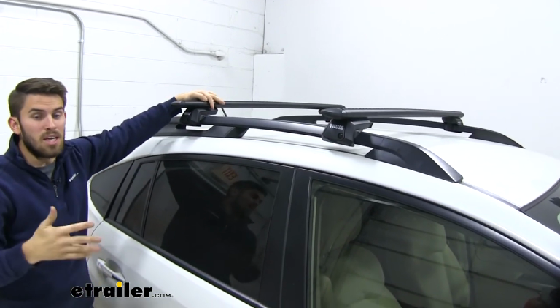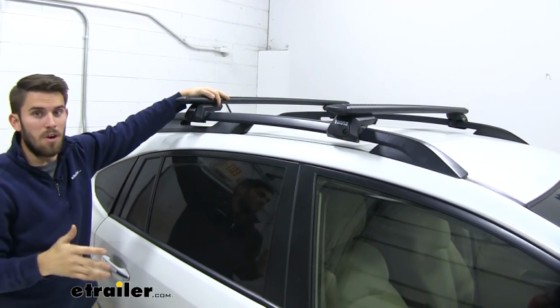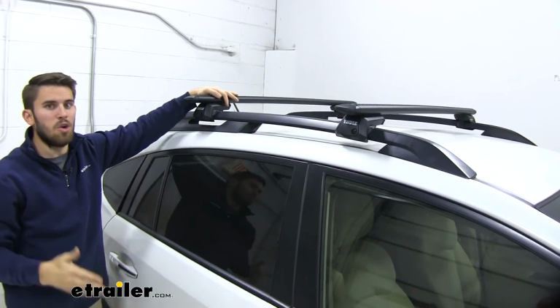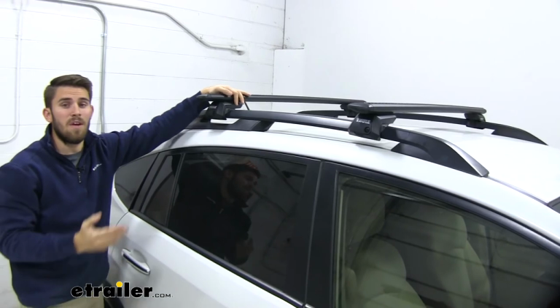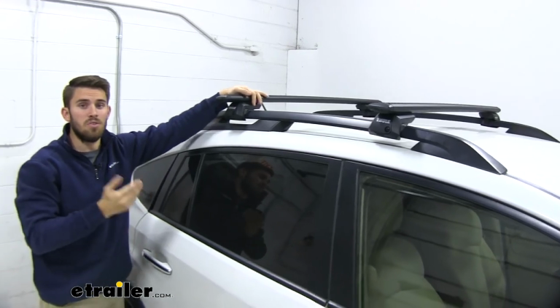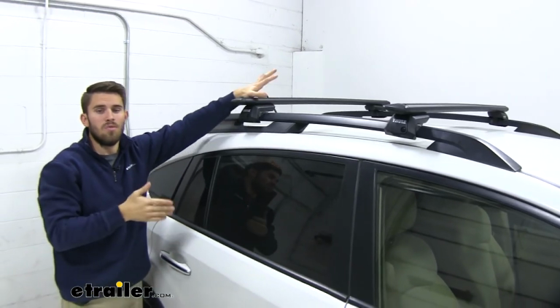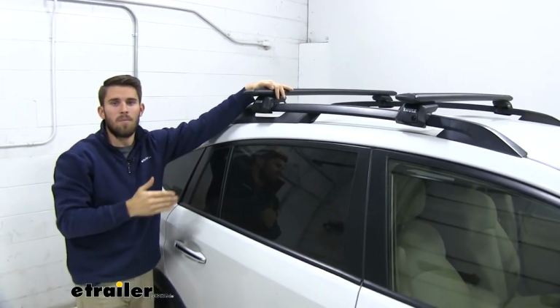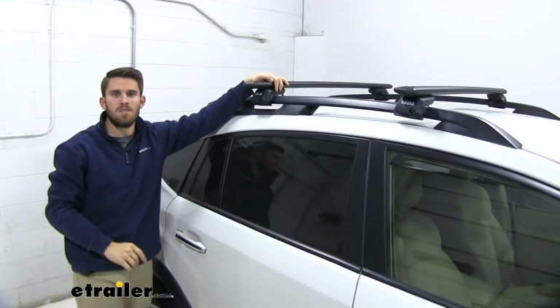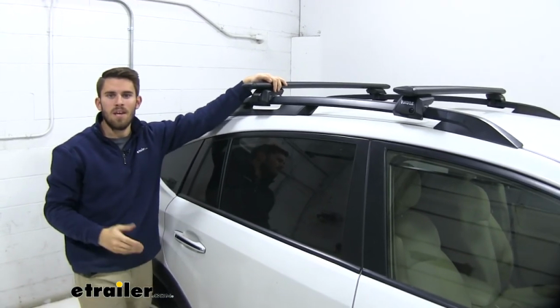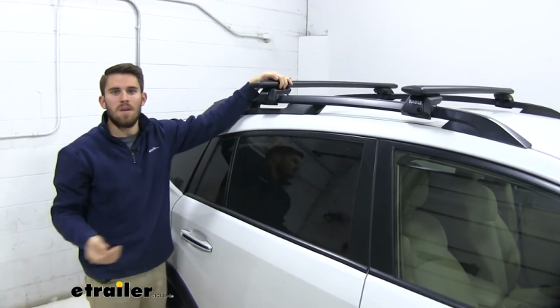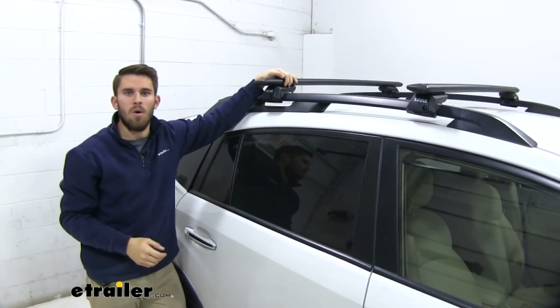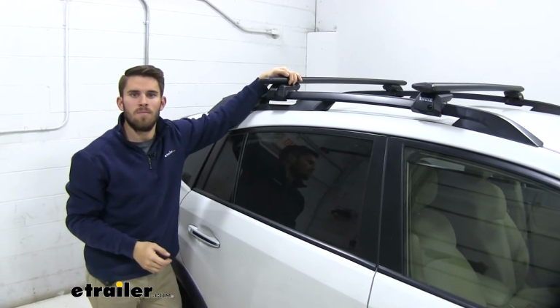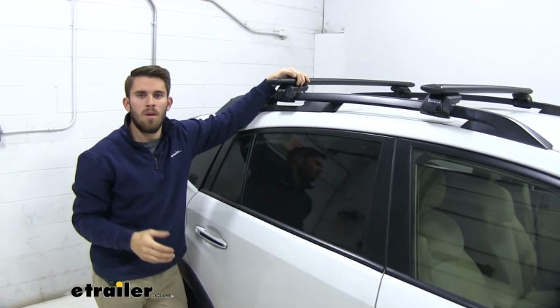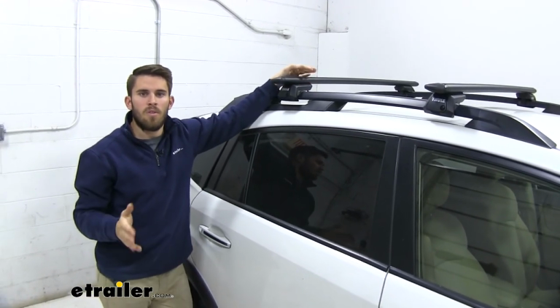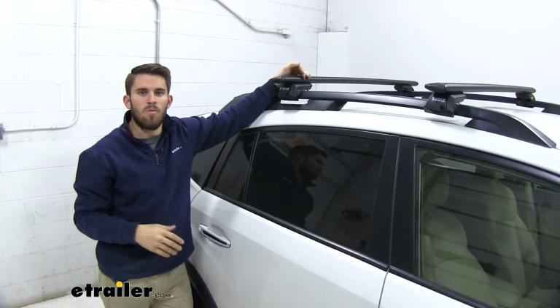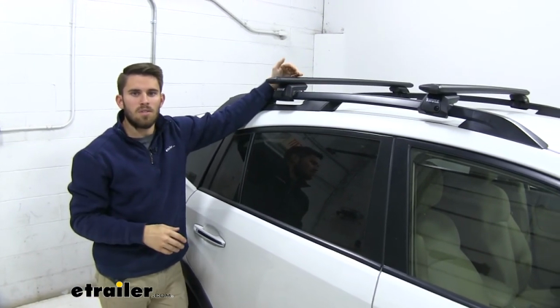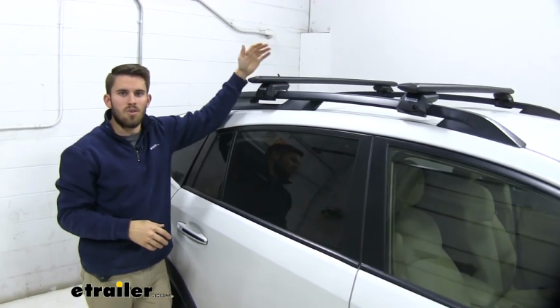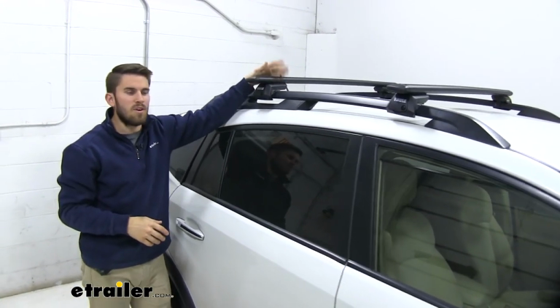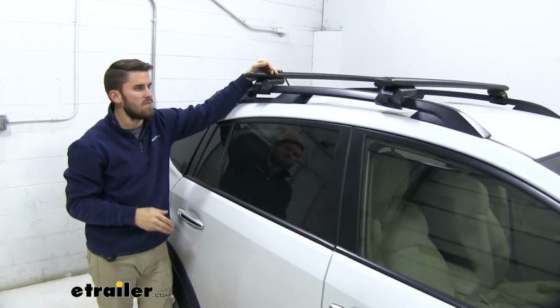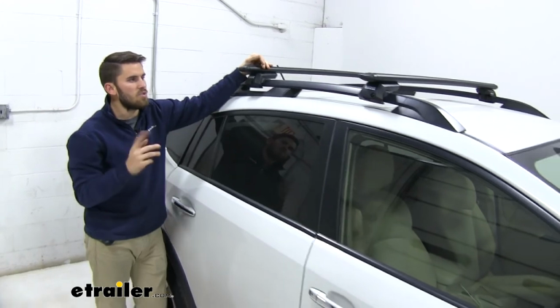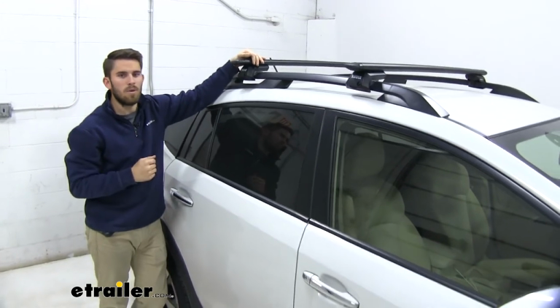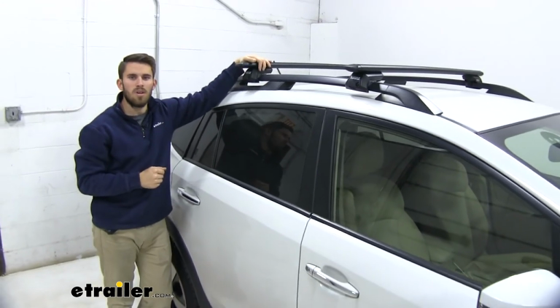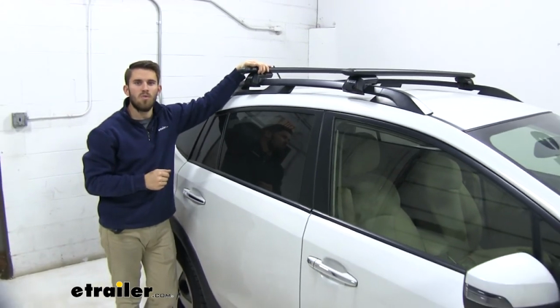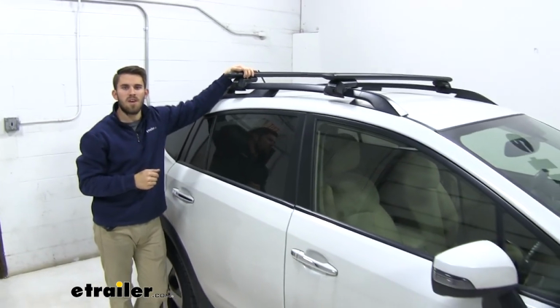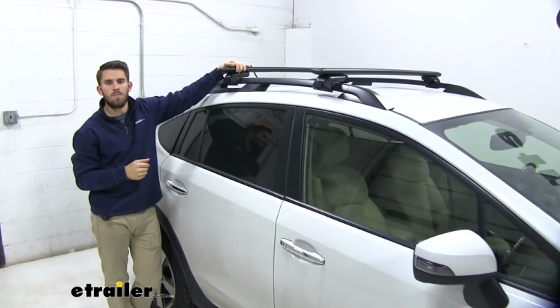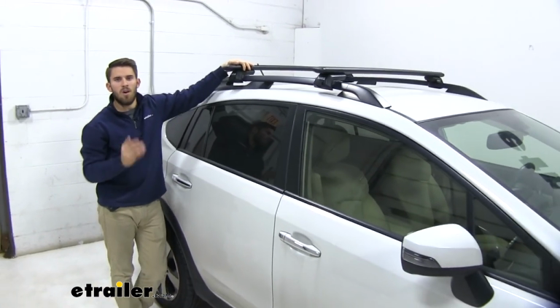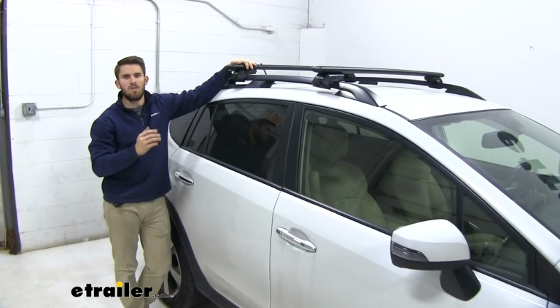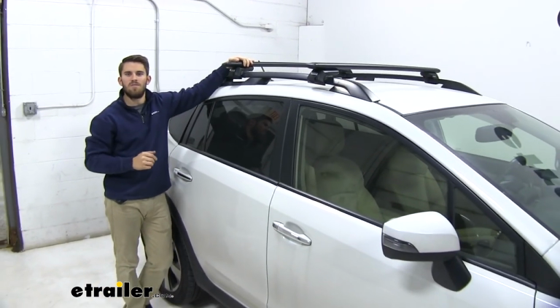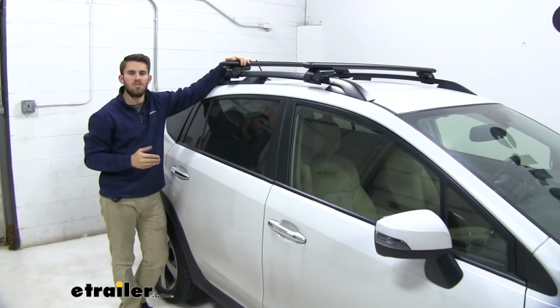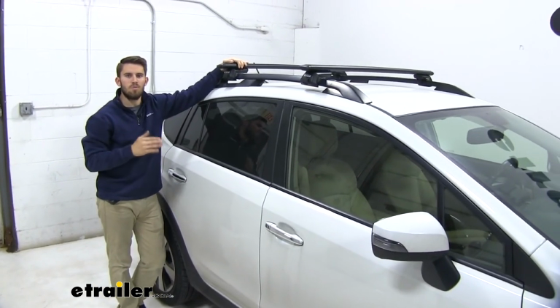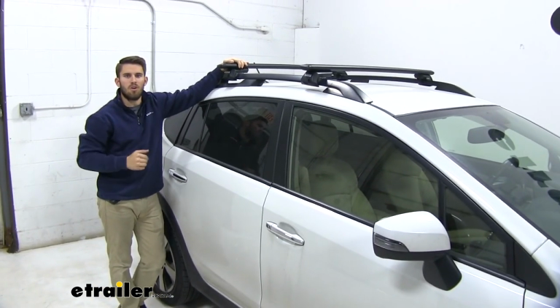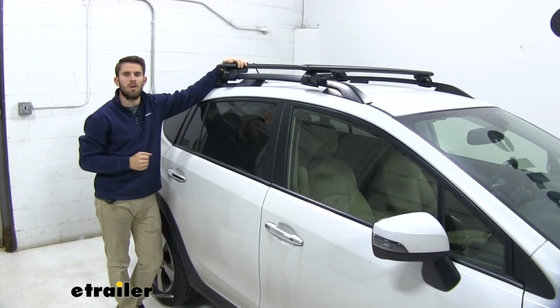Now we're ready to load up our favorite Thule rooftop accessories and hit the road. Well, thank you all for watching — that'll do it for our test fit of the Thule Wing Bar Evo roof rack system on our 2015 Subaru Crosstrek.